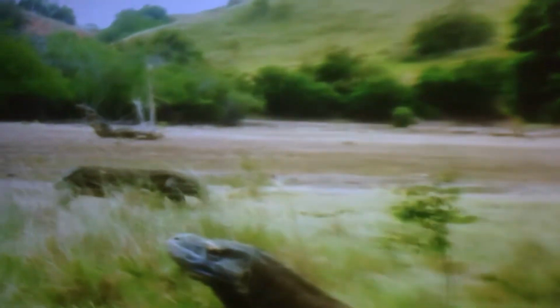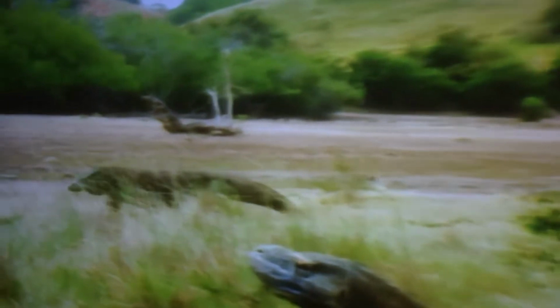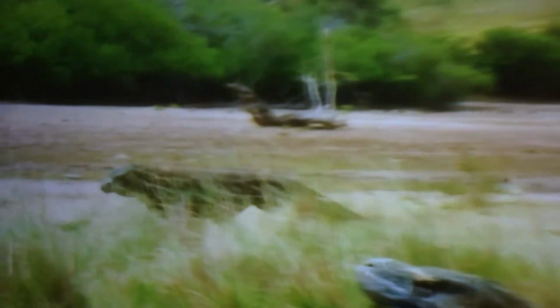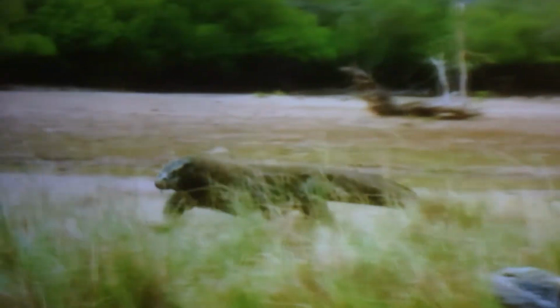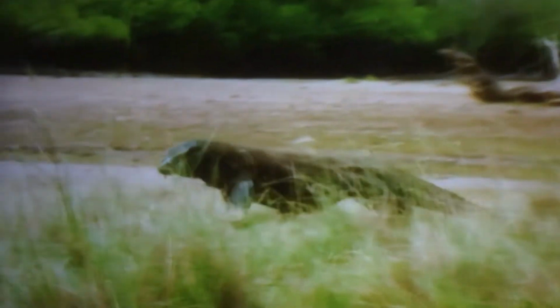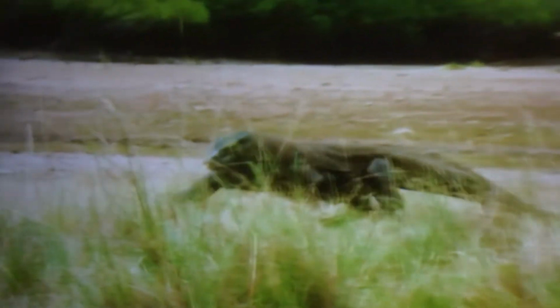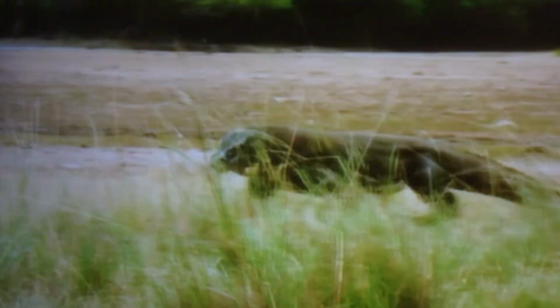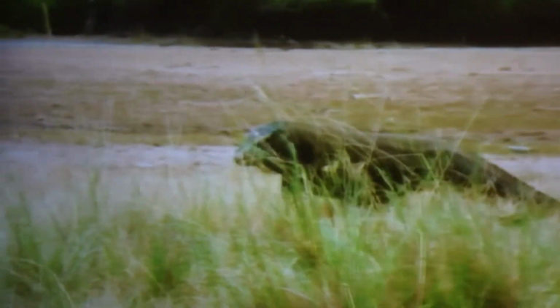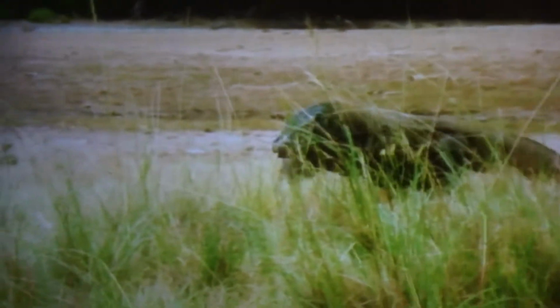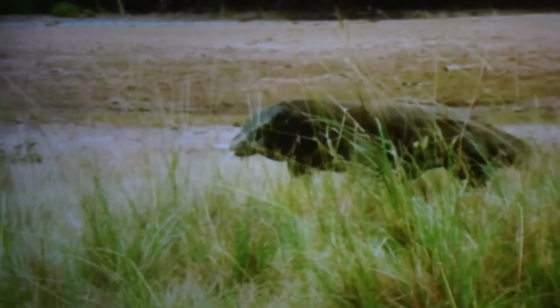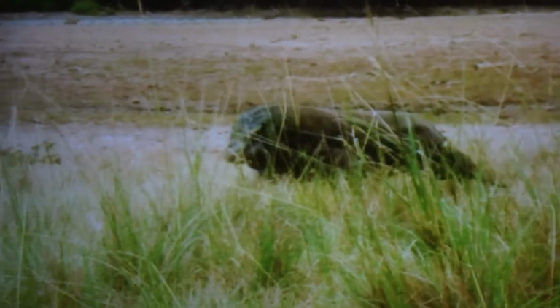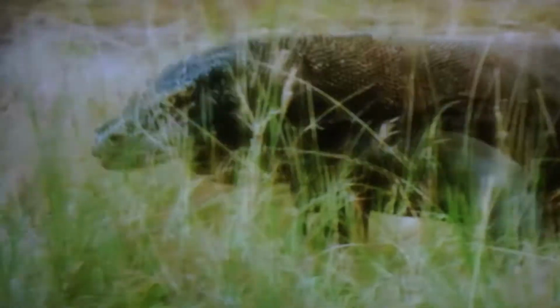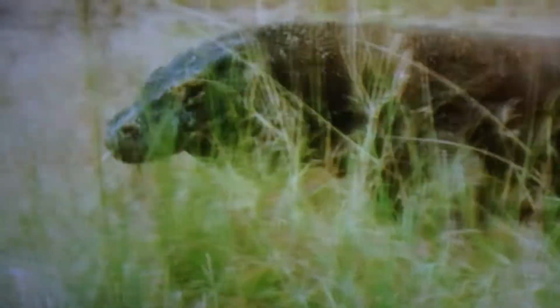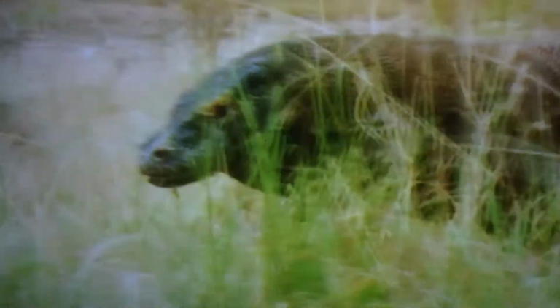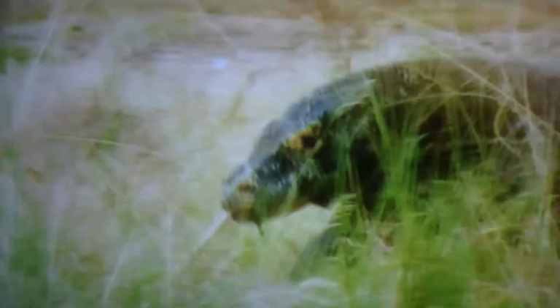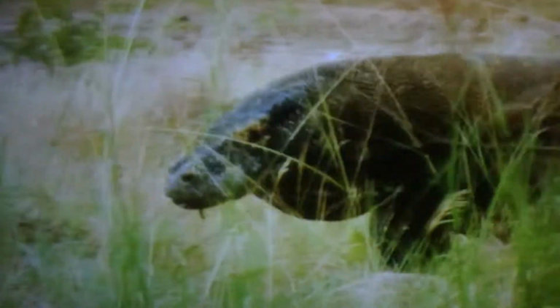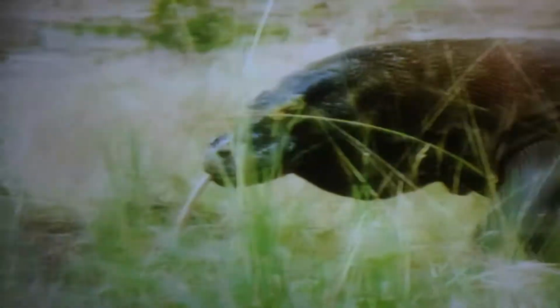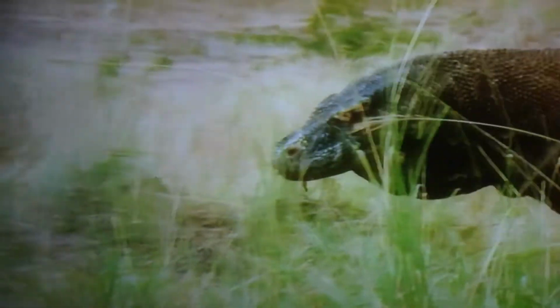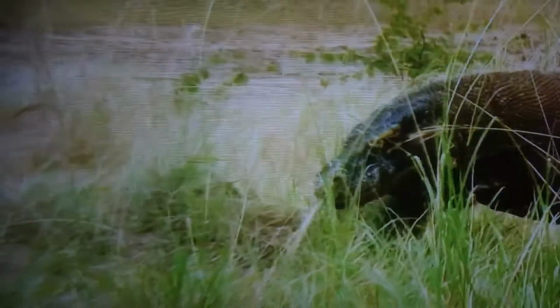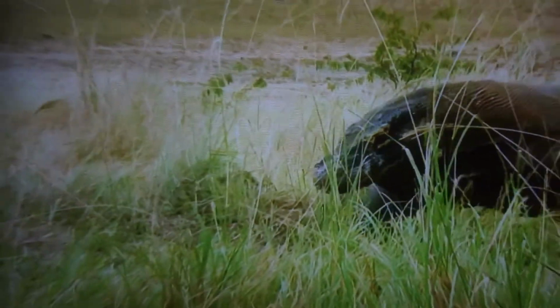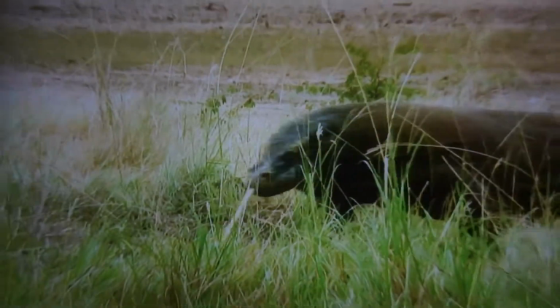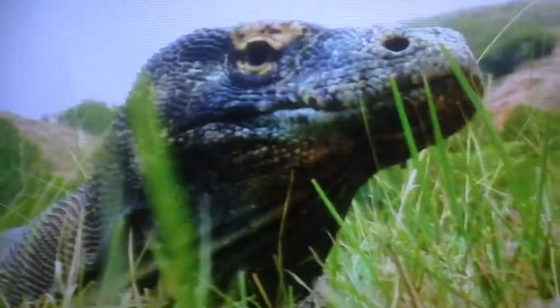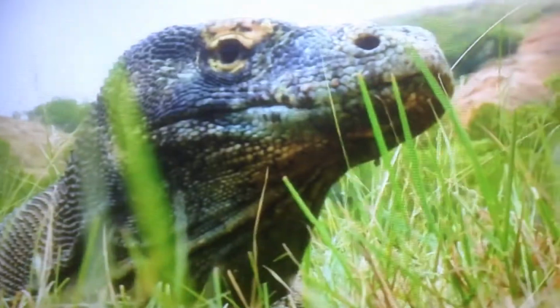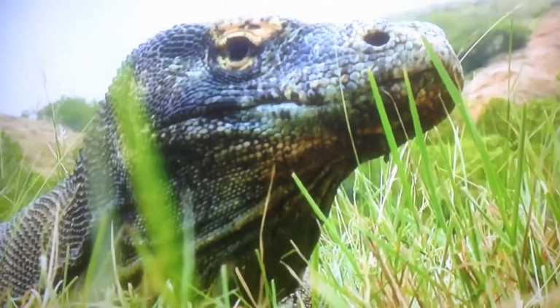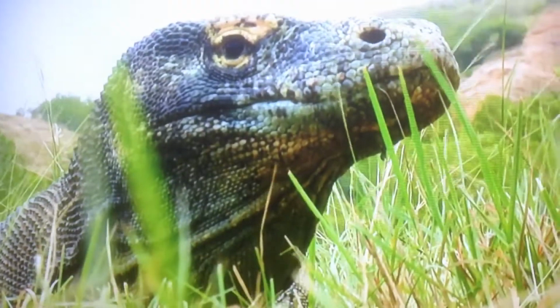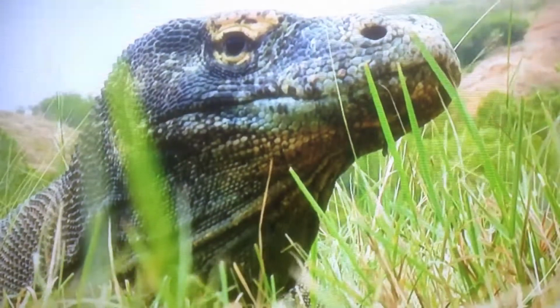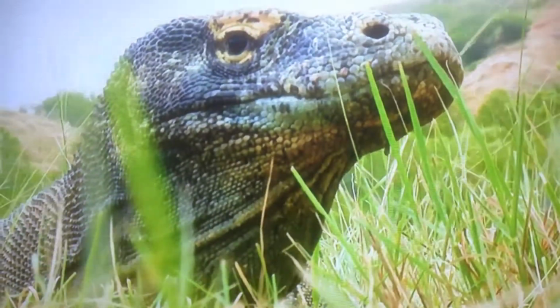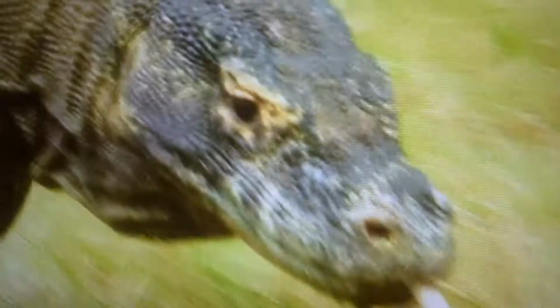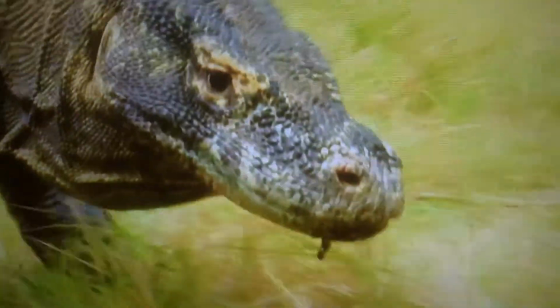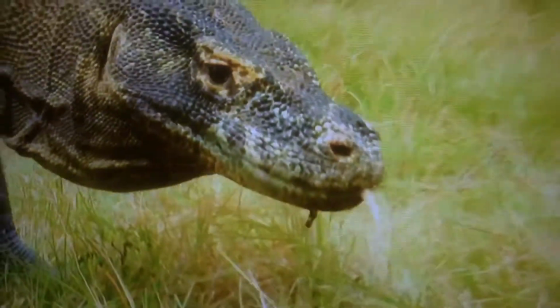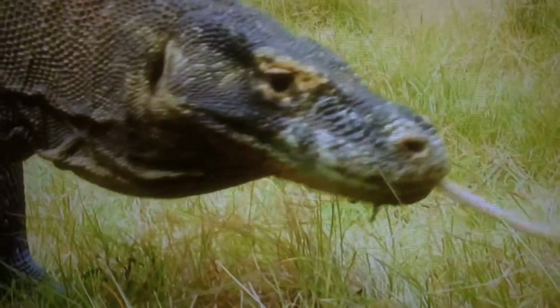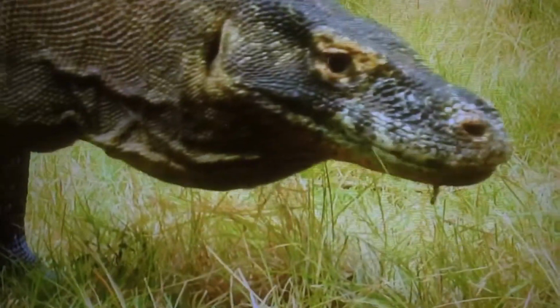Komodos are apex predators. Their big, burly bodies help them dominate the food chain. But to adapt, survive, and thrive, you need more than bulk and brawn.